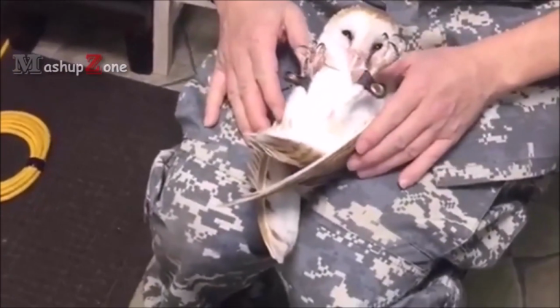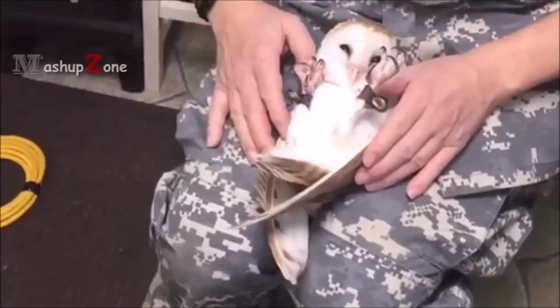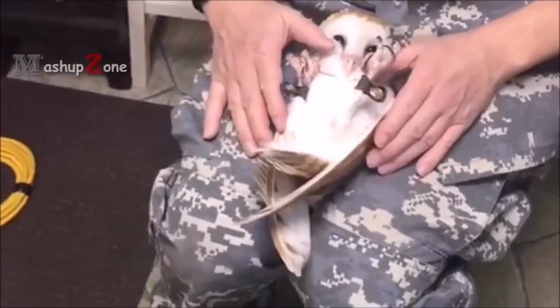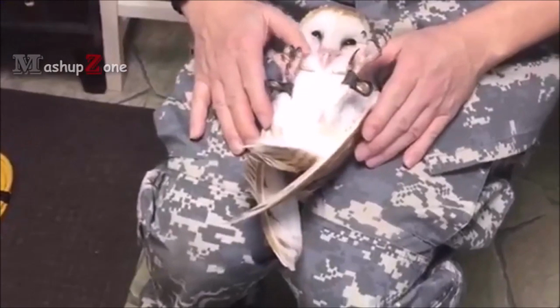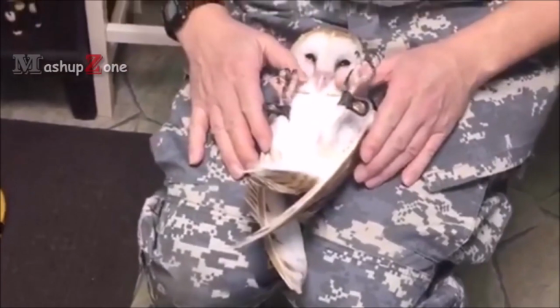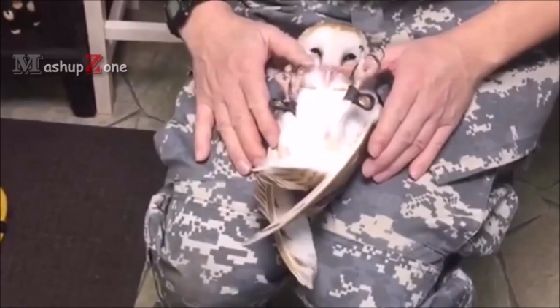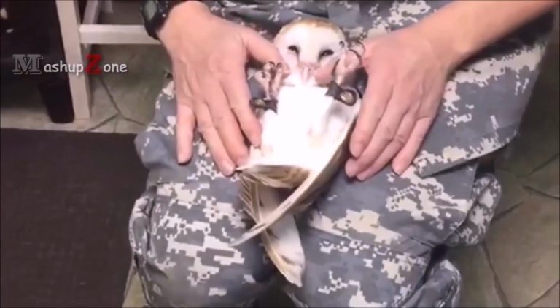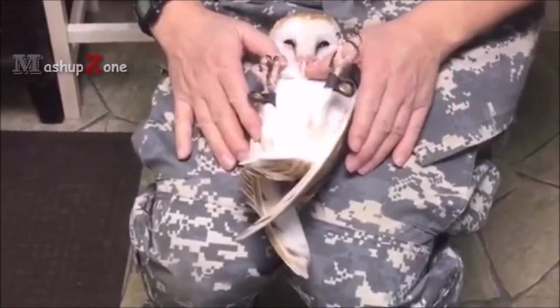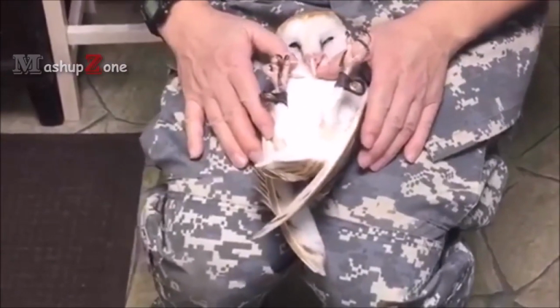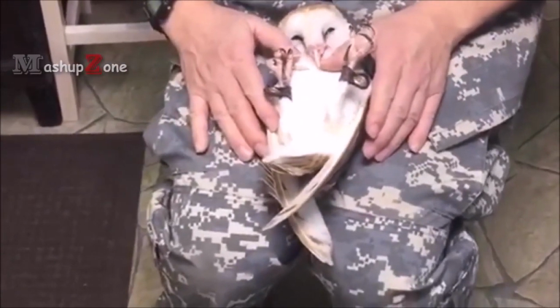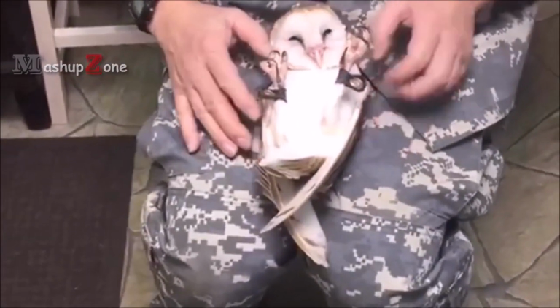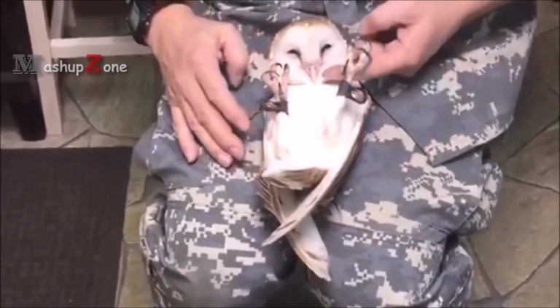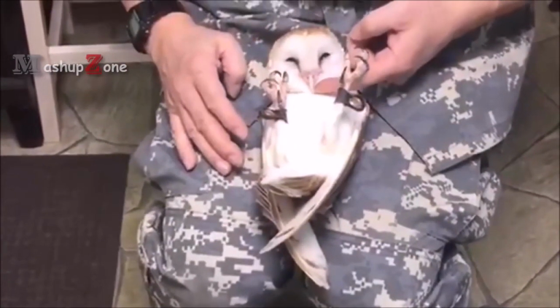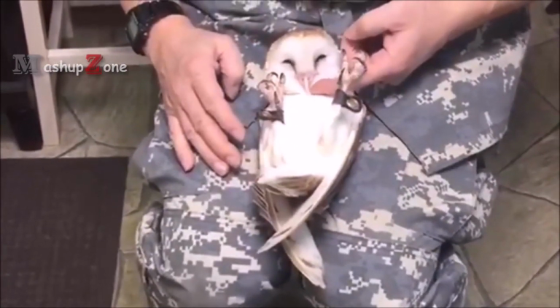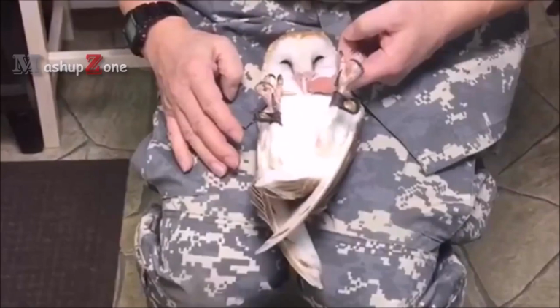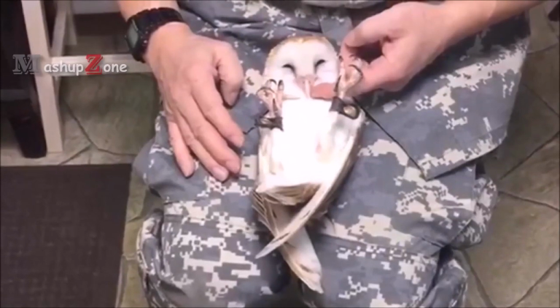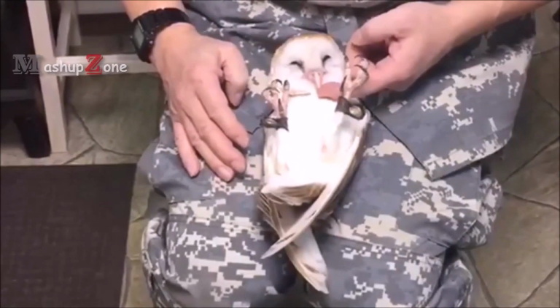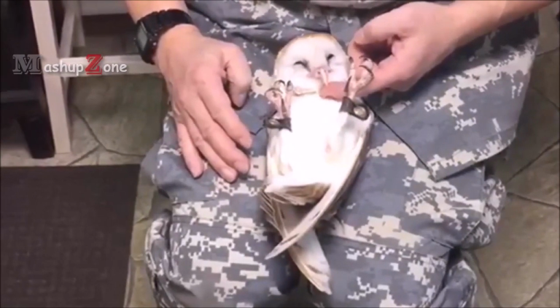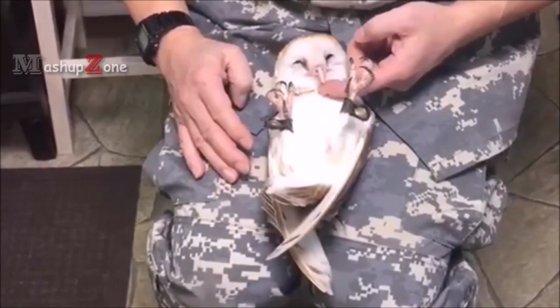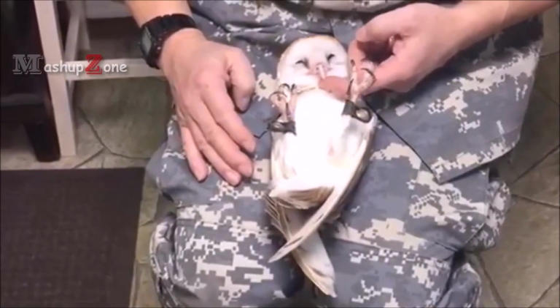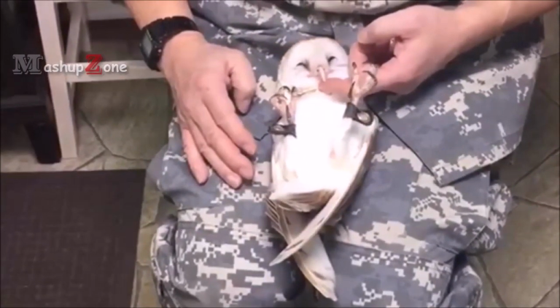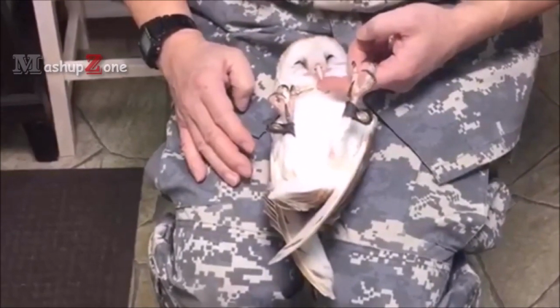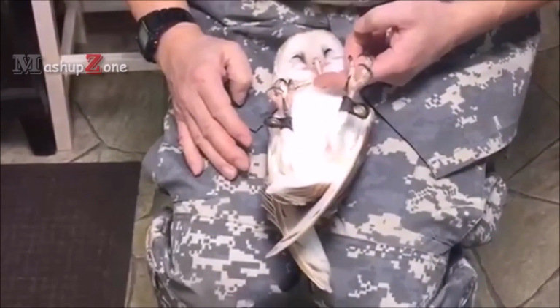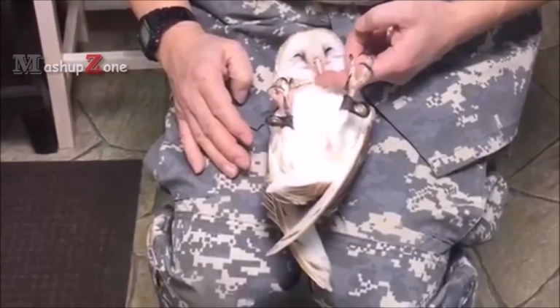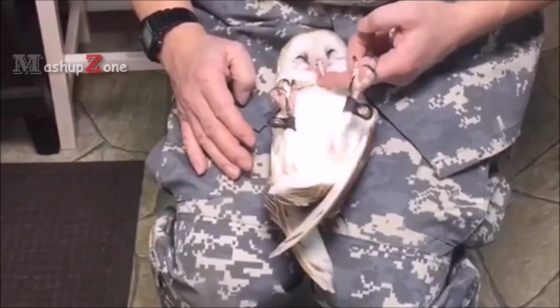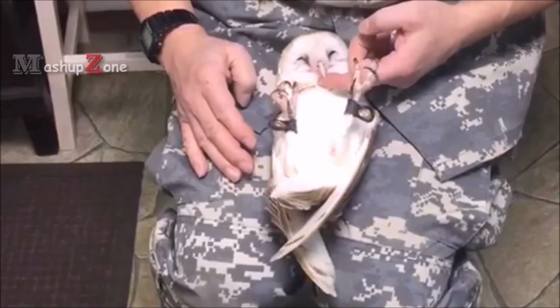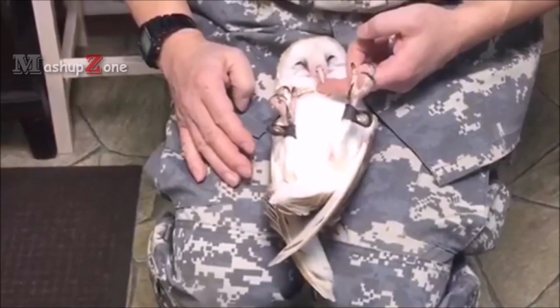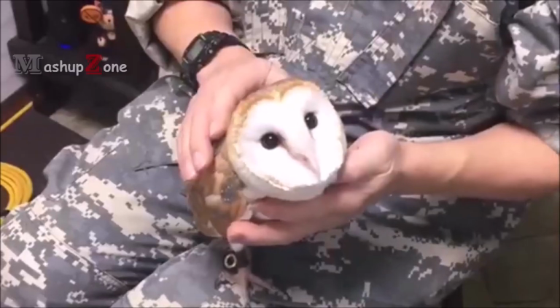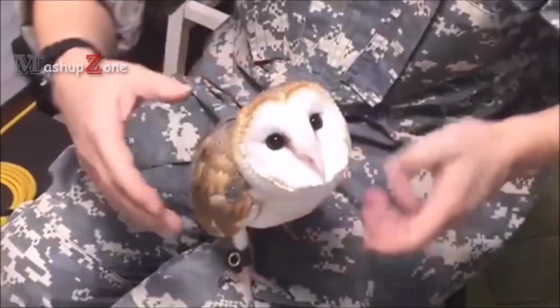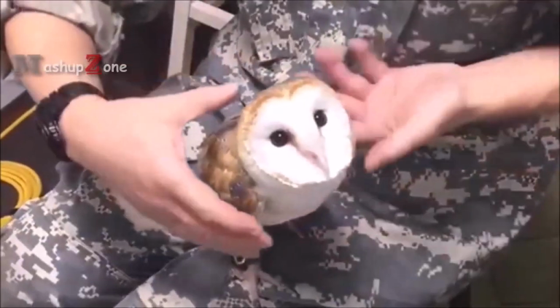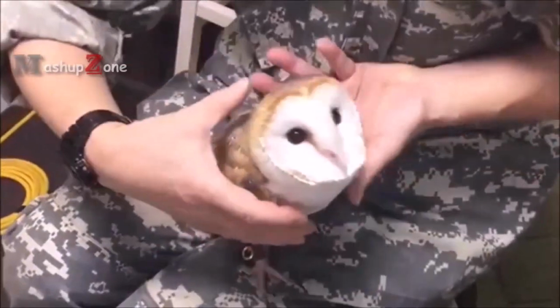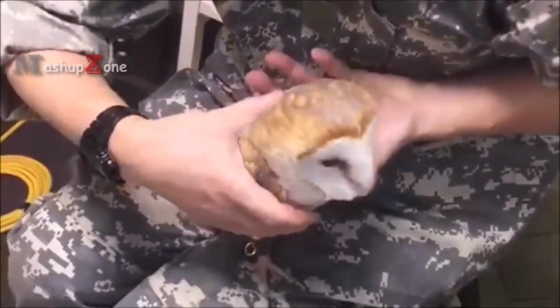Owls will only allow this if they fully trust you. The trust between me and Luki is 100% there, but she's just not used to this. If I would have practiced this with her when she was younger, we would have been able to do this together.